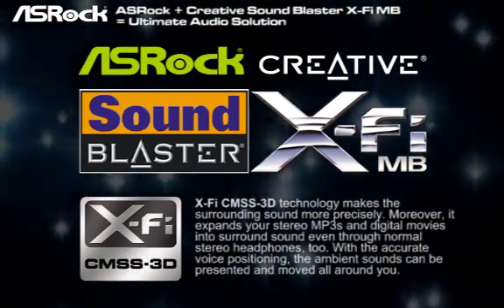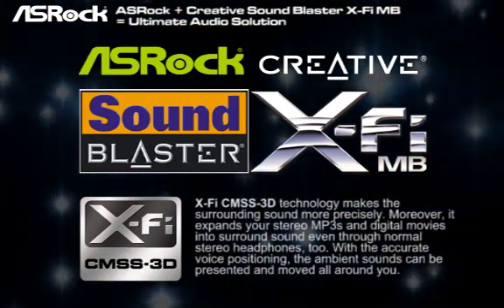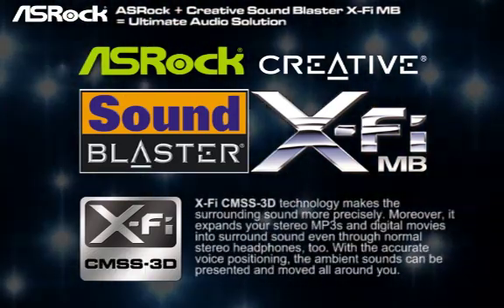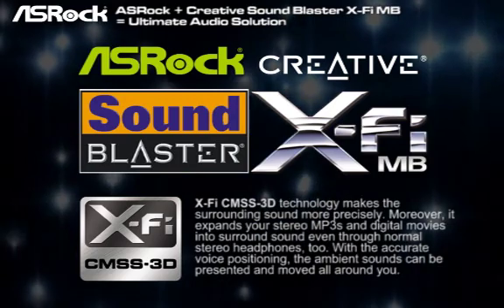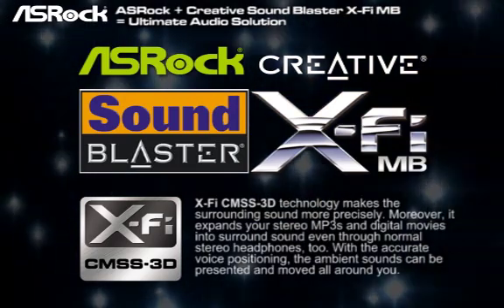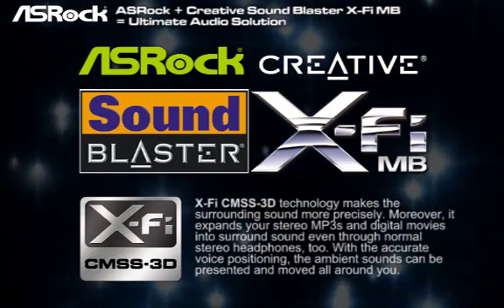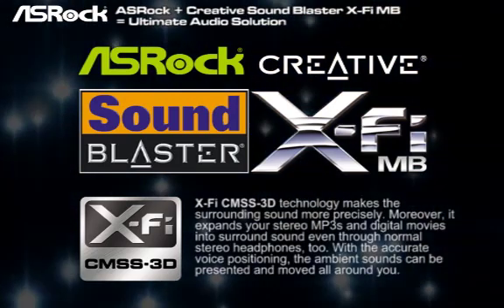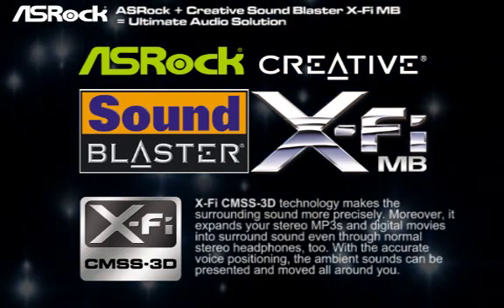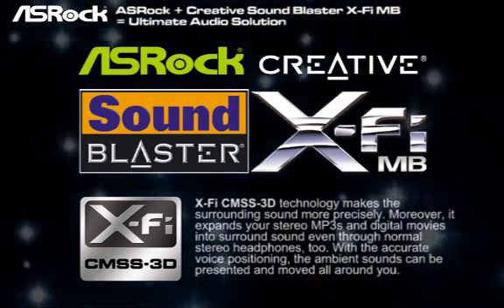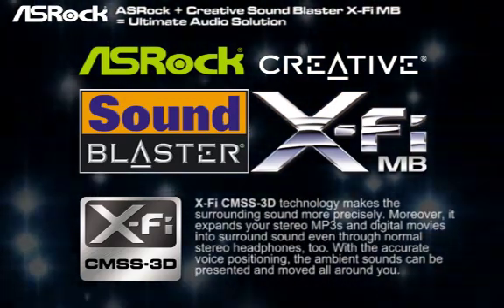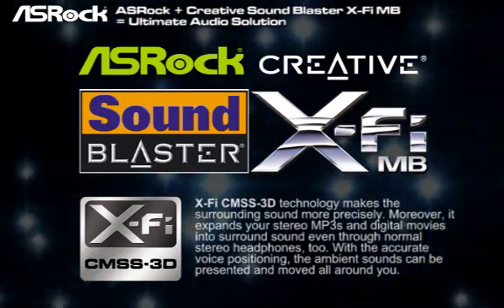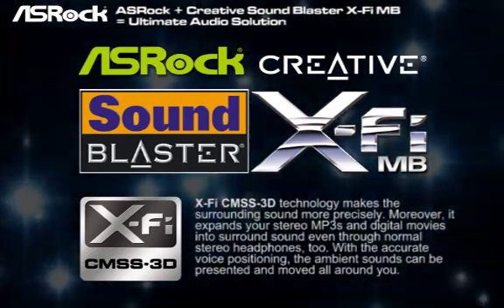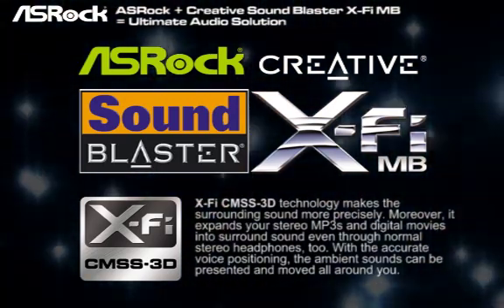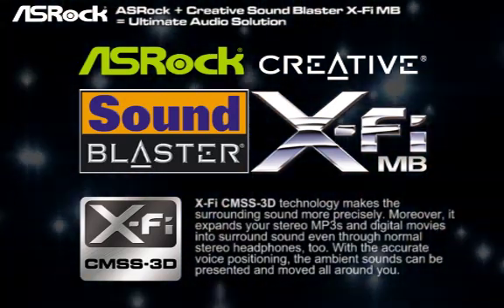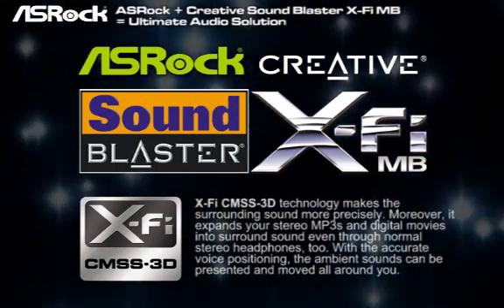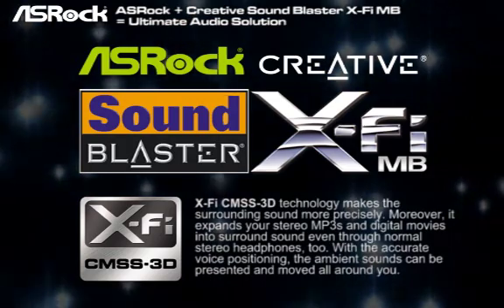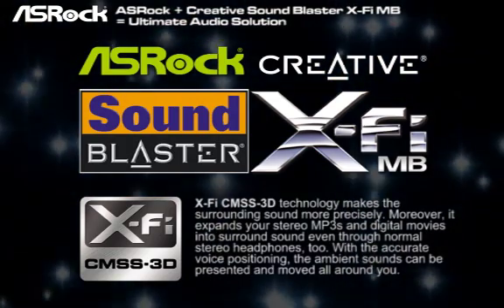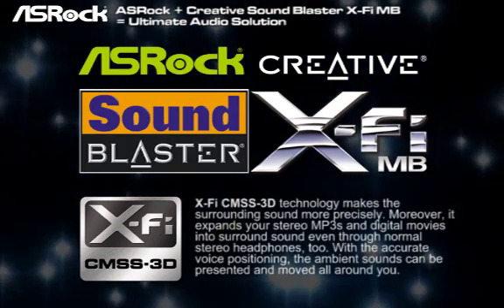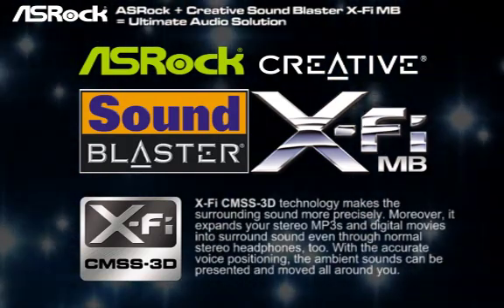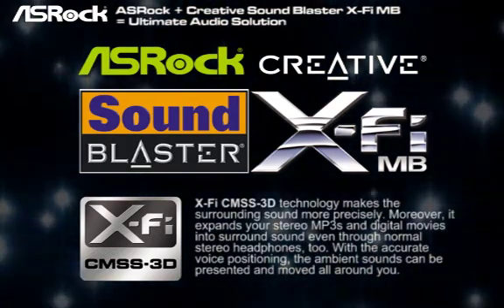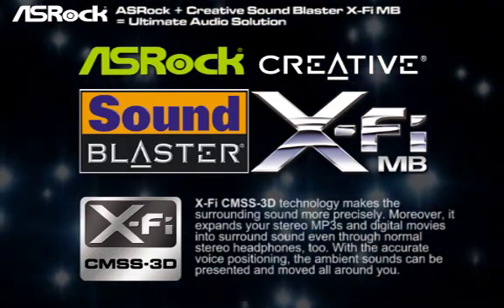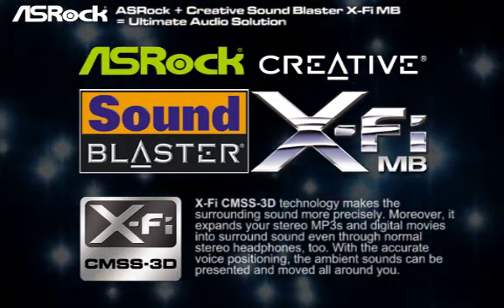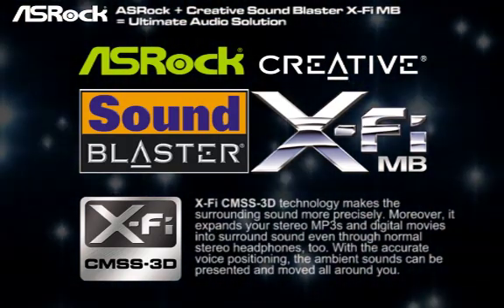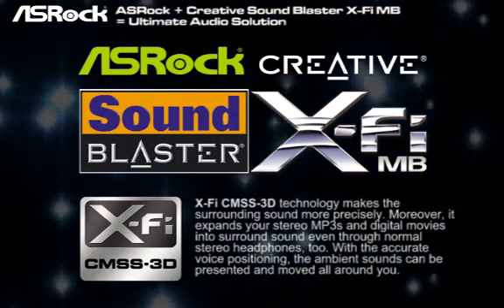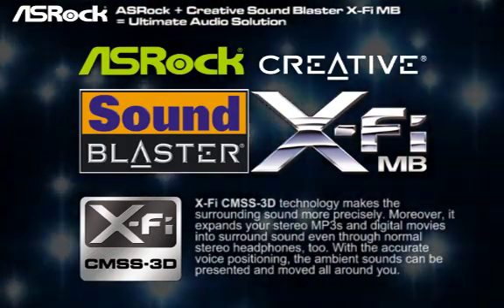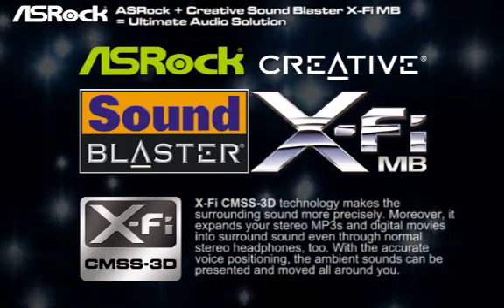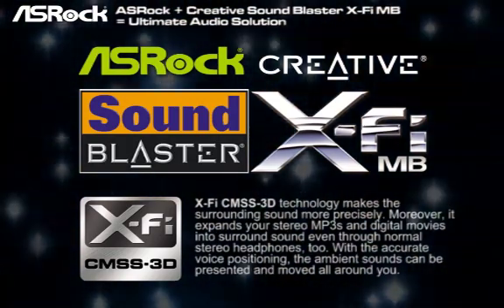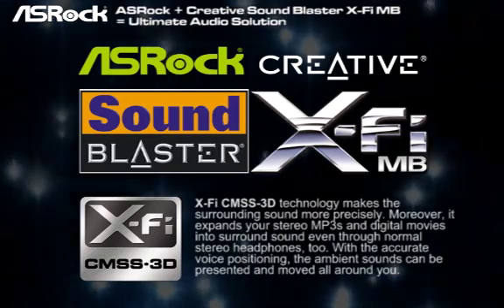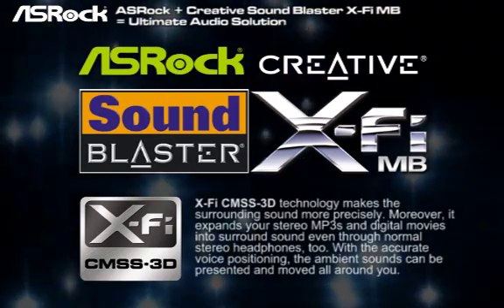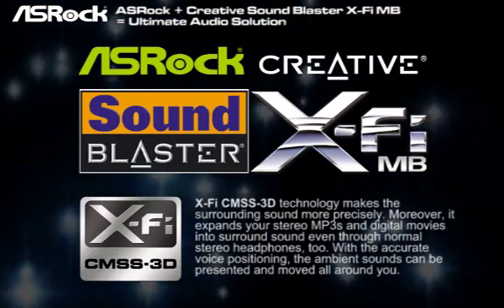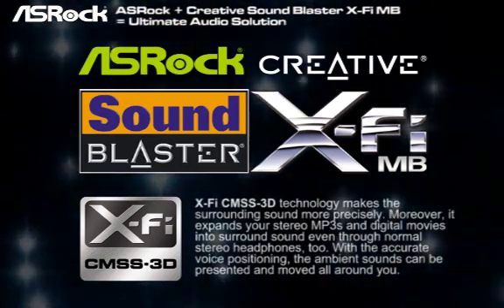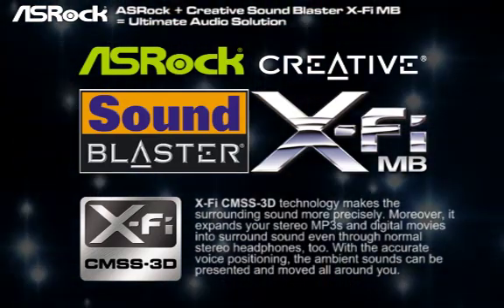And also the X5 CMSS 3D technology, which makes the surrounding sound more precisely. Moreover, it expands your stereo MP3 and digital movies into surround sound, even through normal stereo headphones.